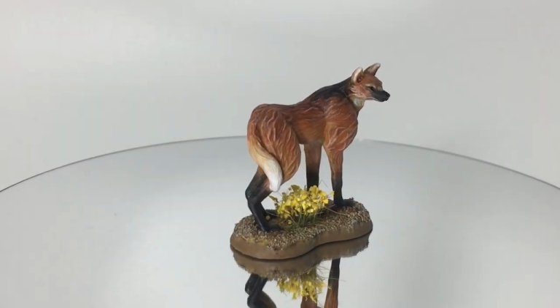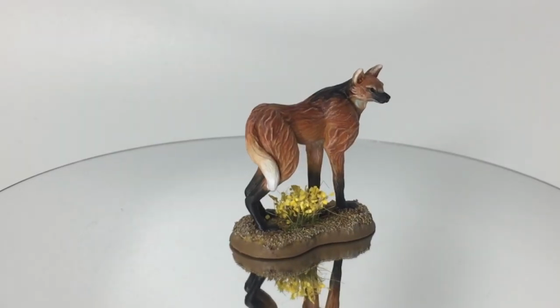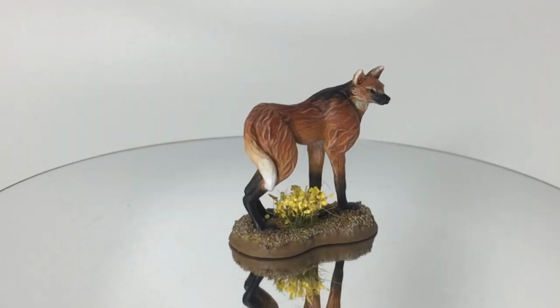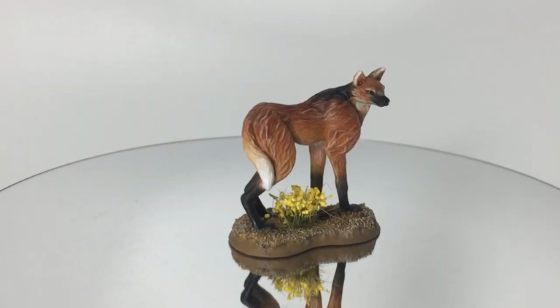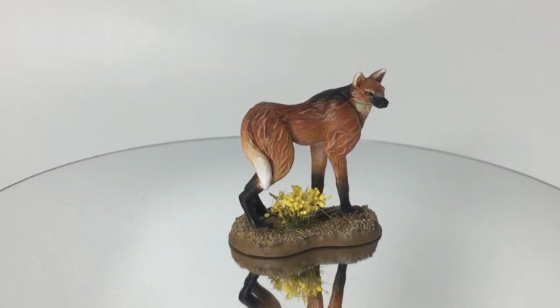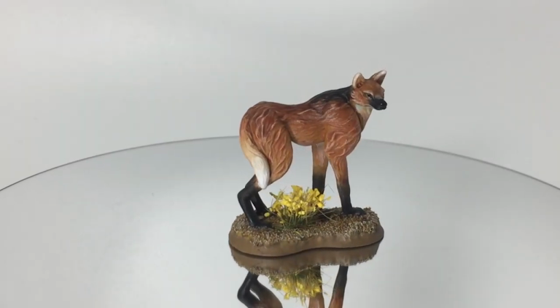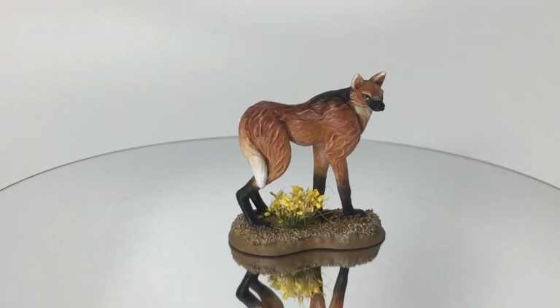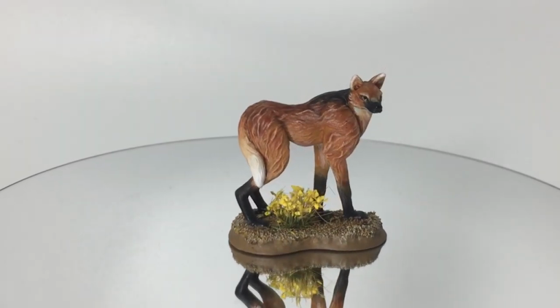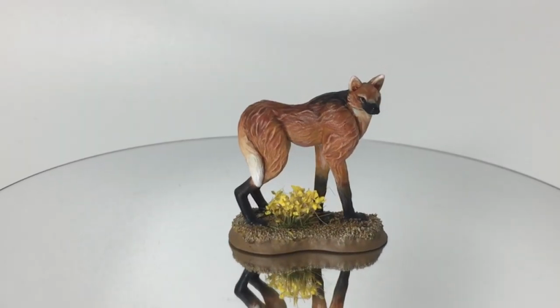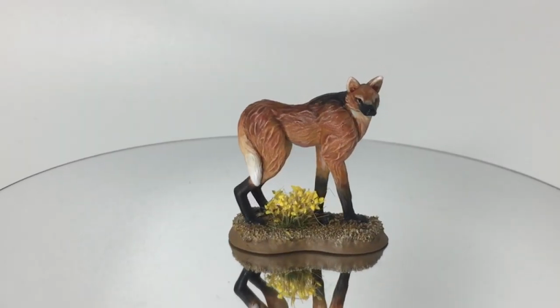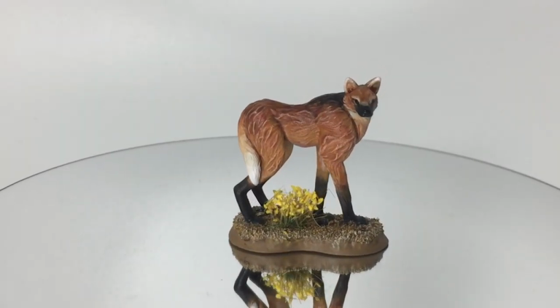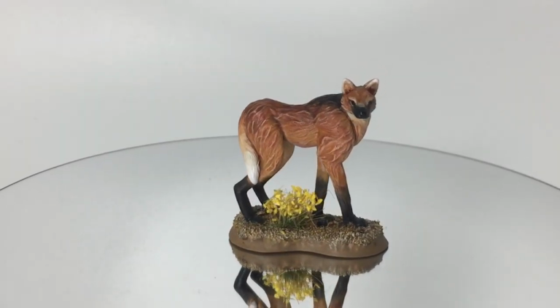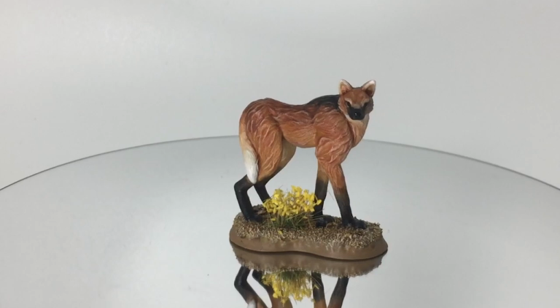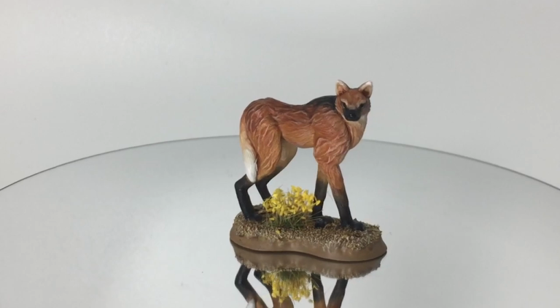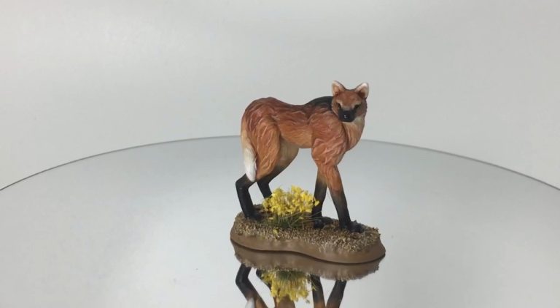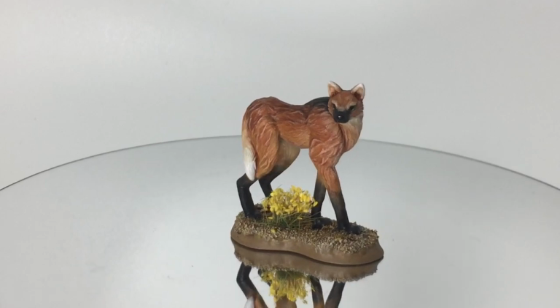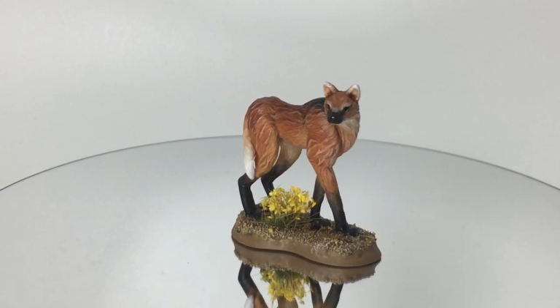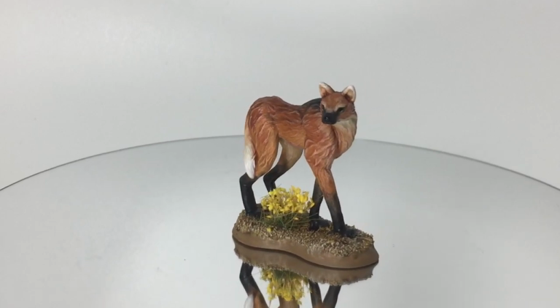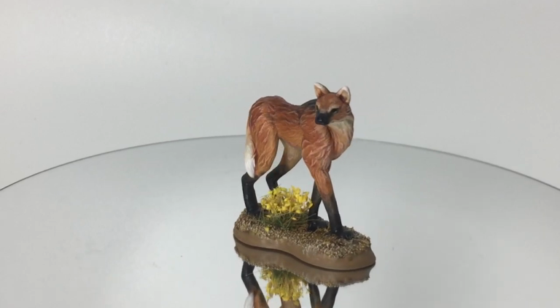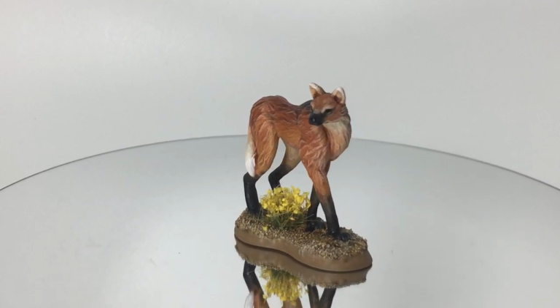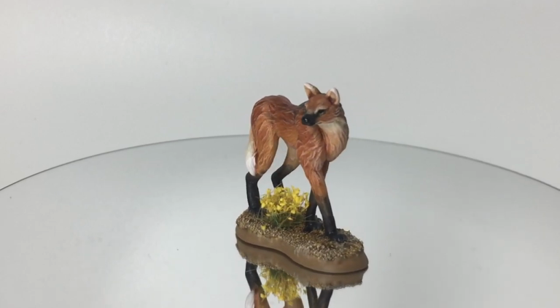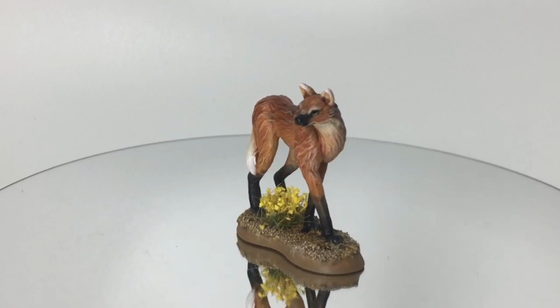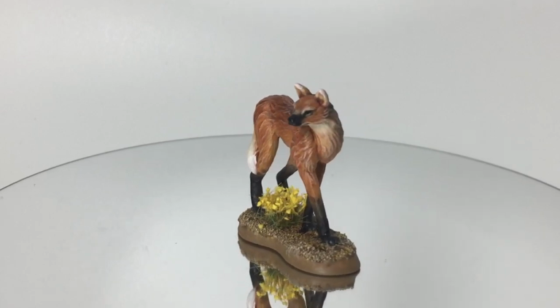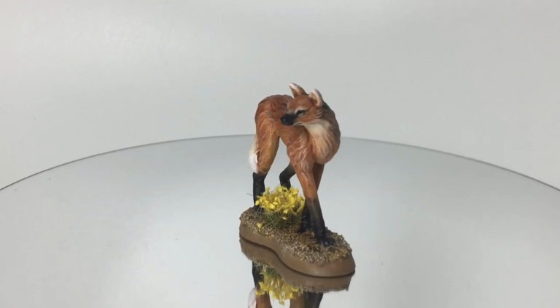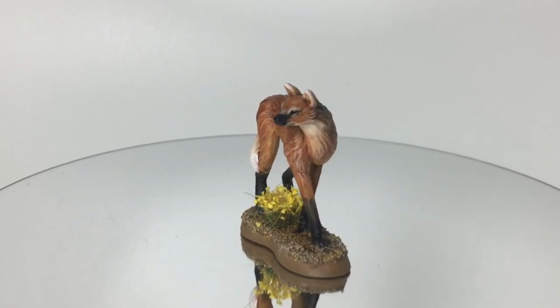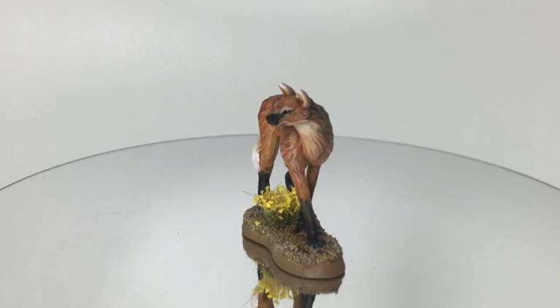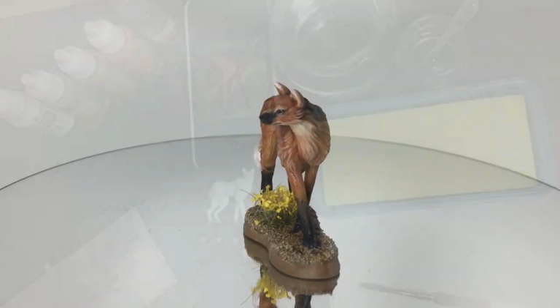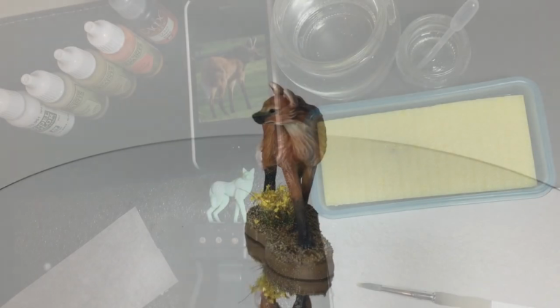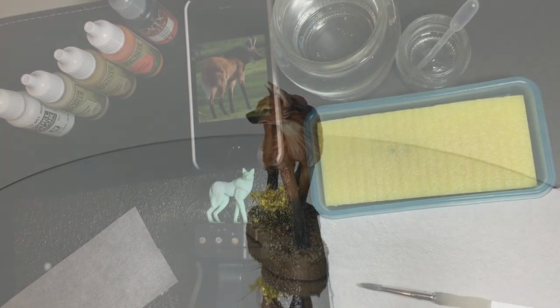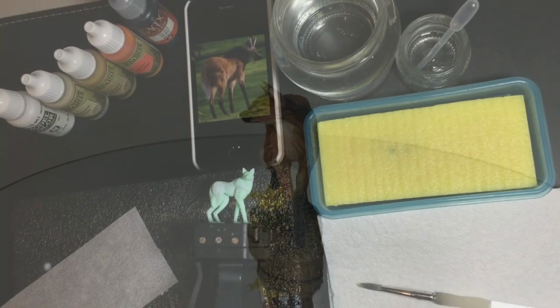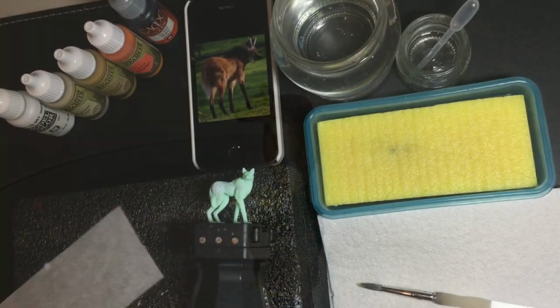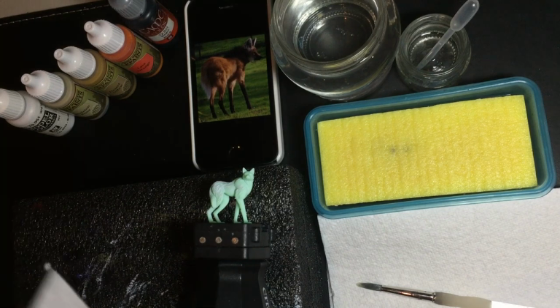Hi, I'm Conor. In this video I'm going to show my painting technique for this miniature. It's a 3D printed maned wolf from the Beautiful Creatures Kickstarter.